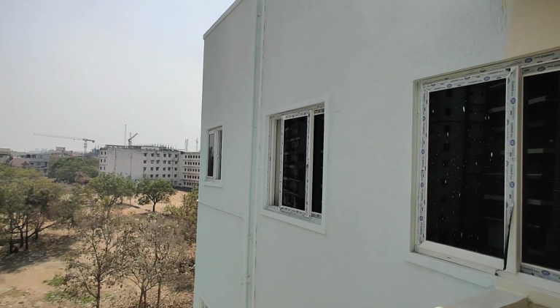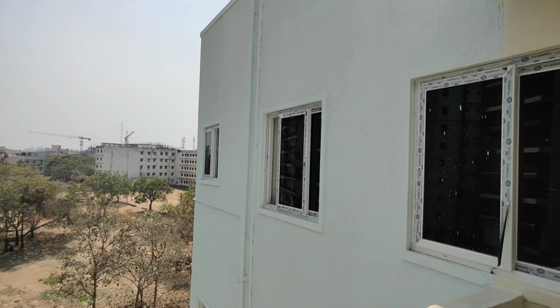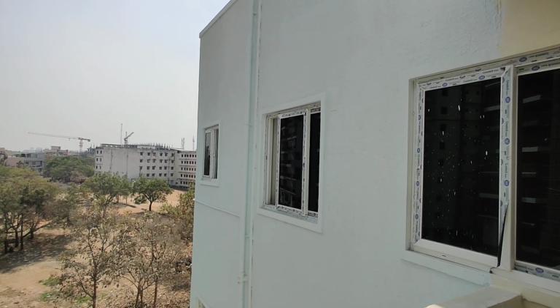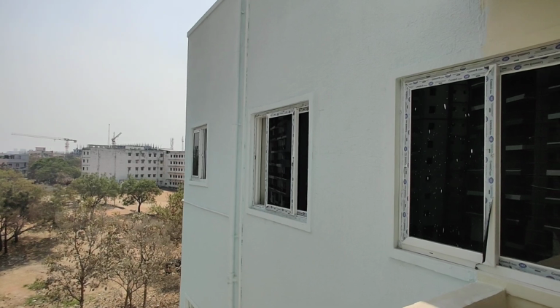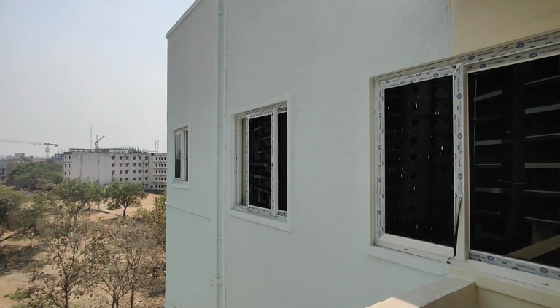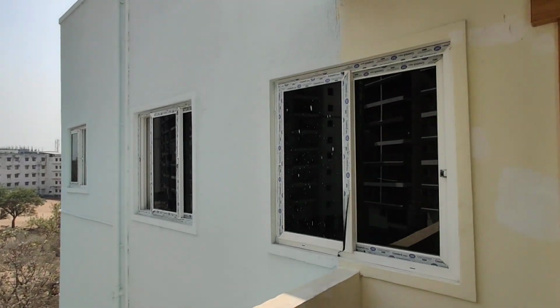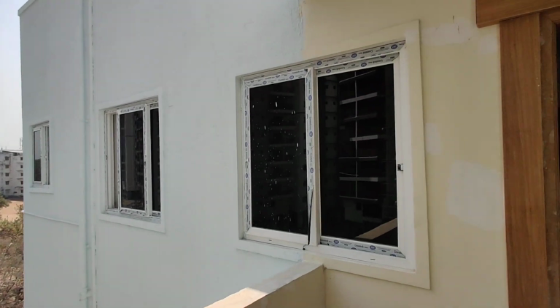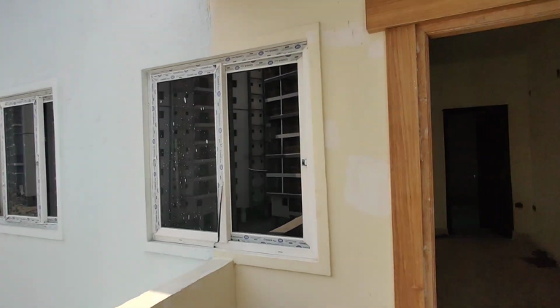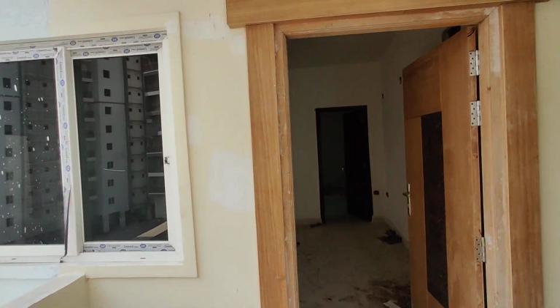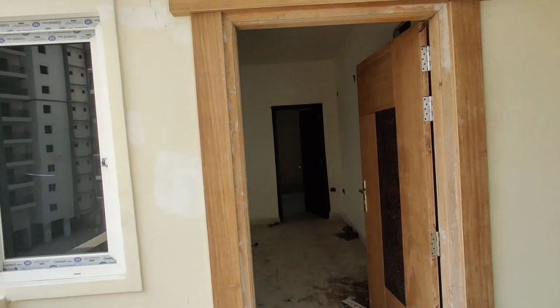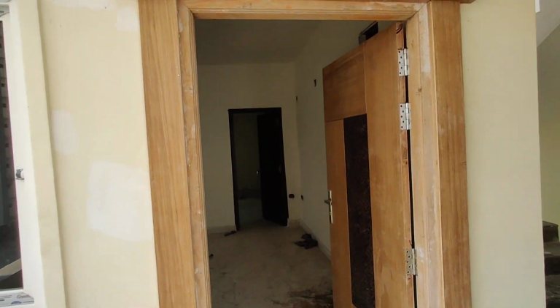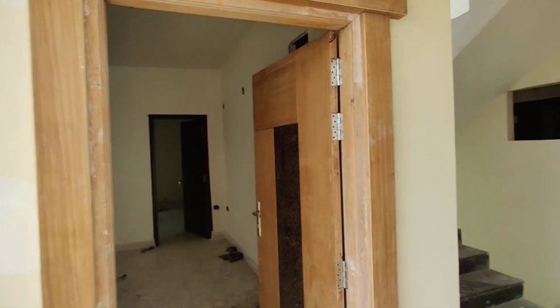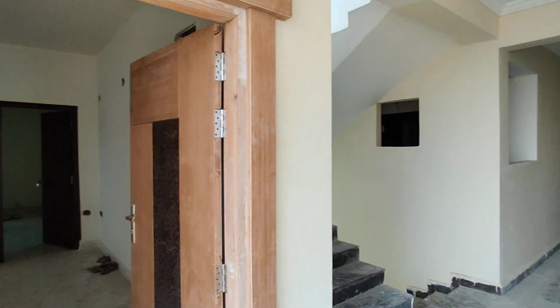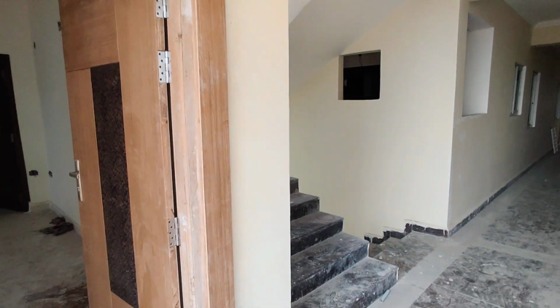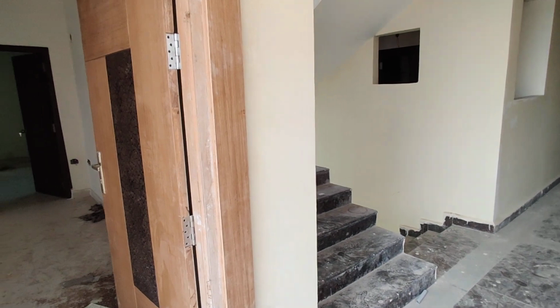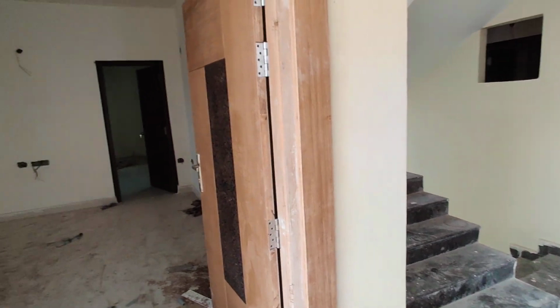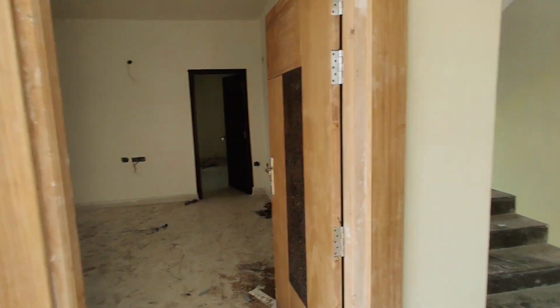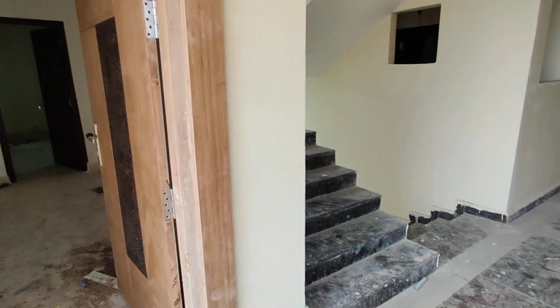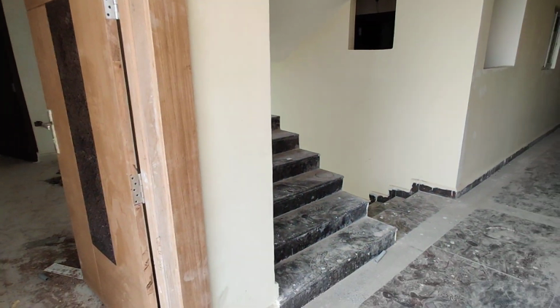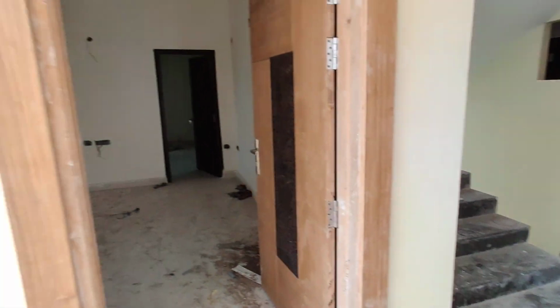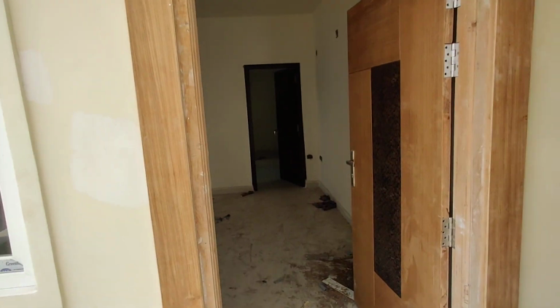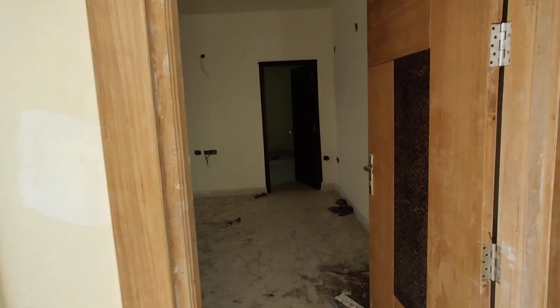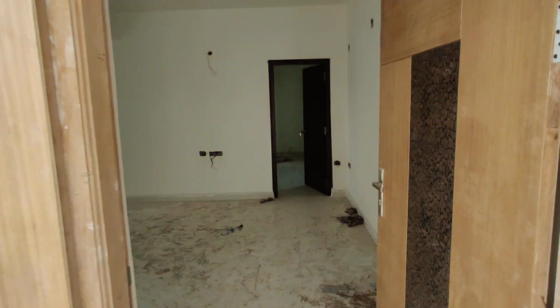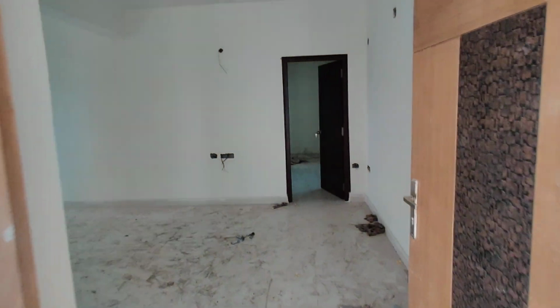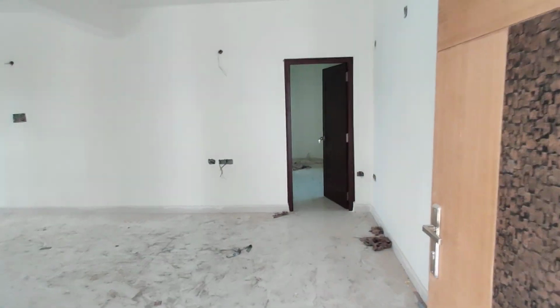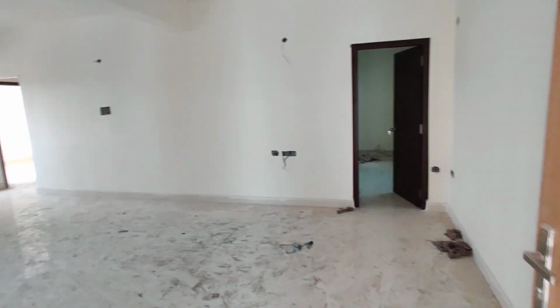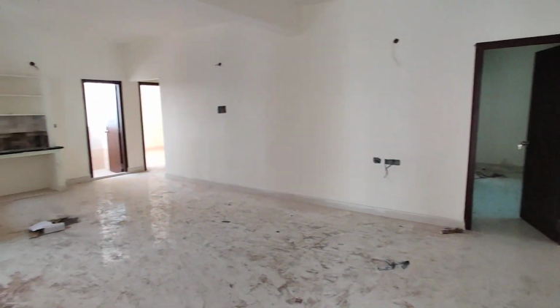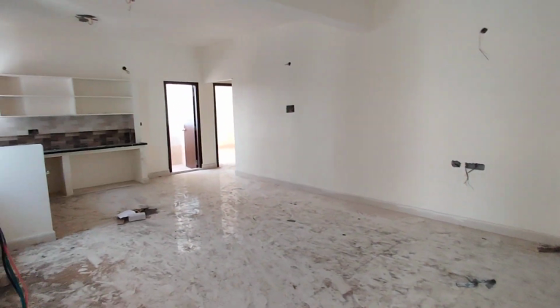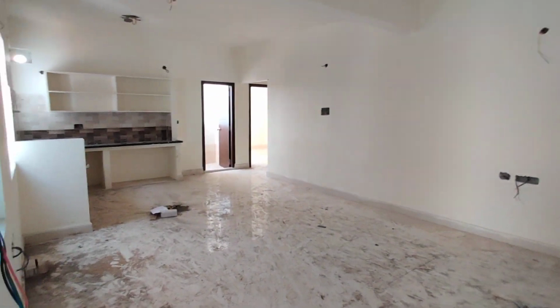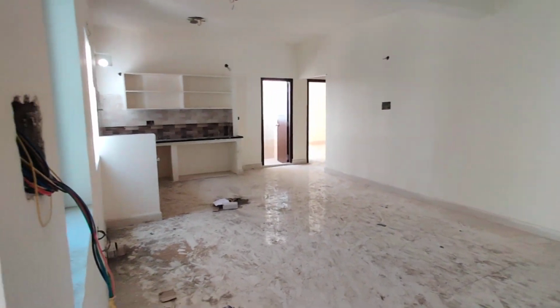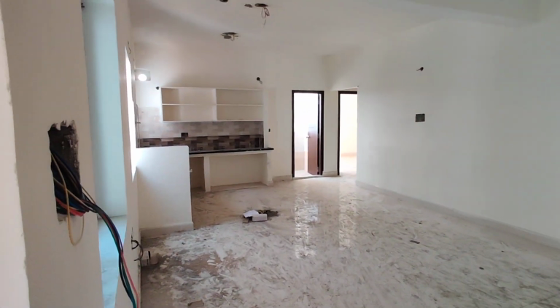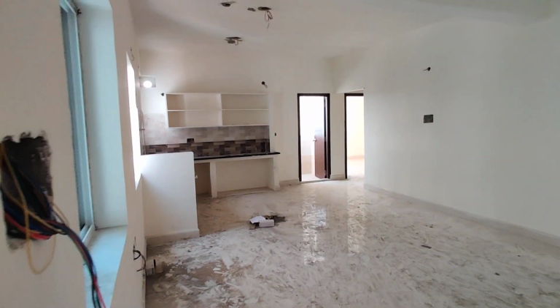Look at the 2BHK flats. This is the entrance. This is the hall with a kitchen.